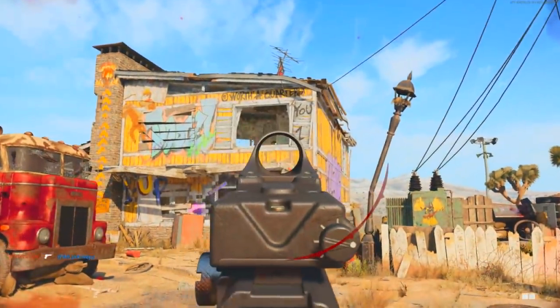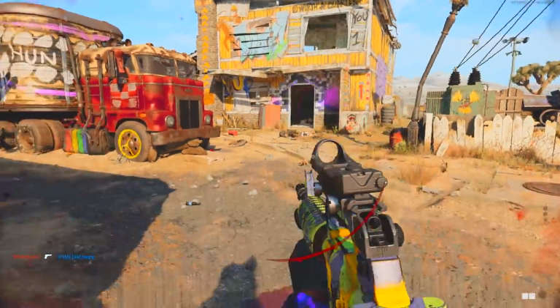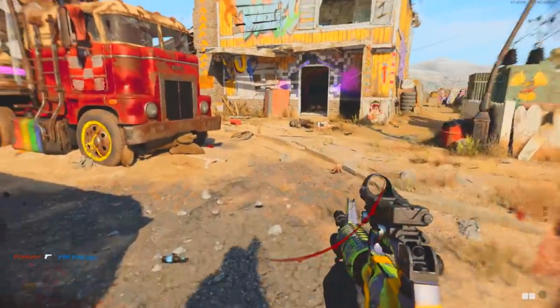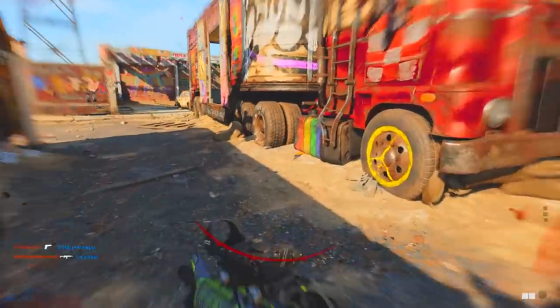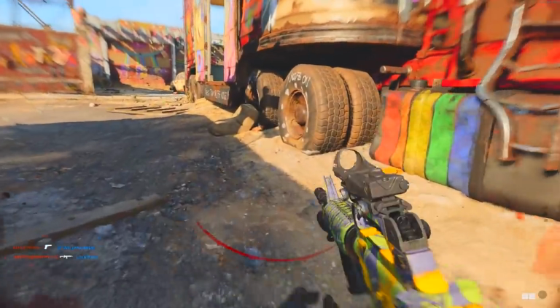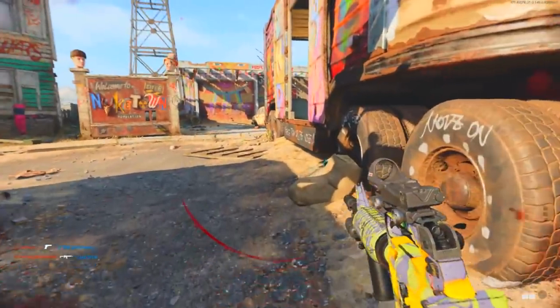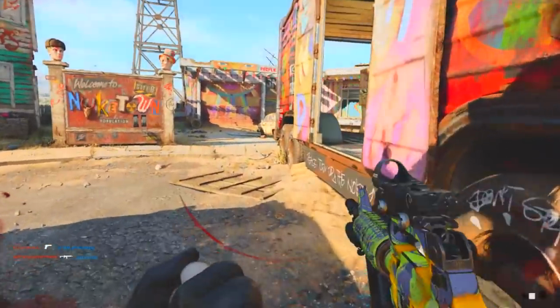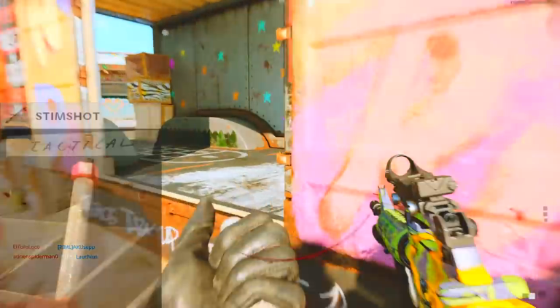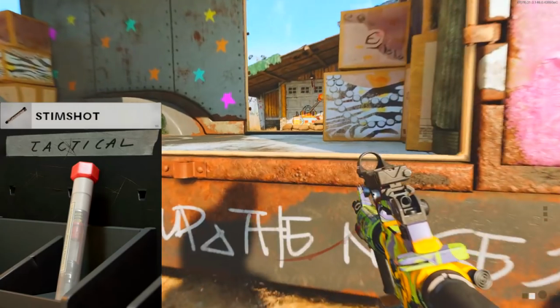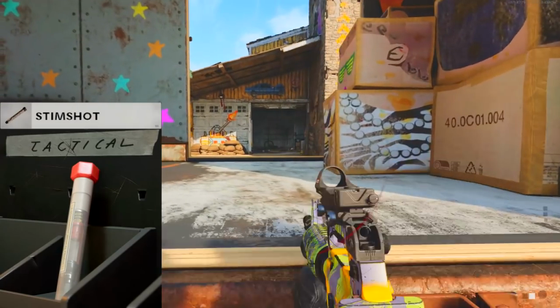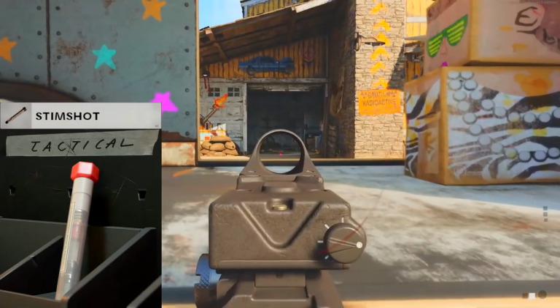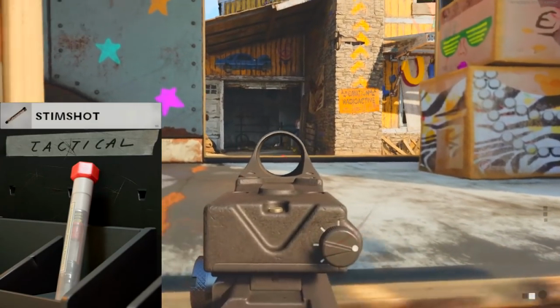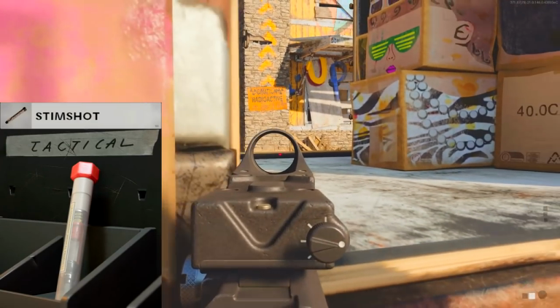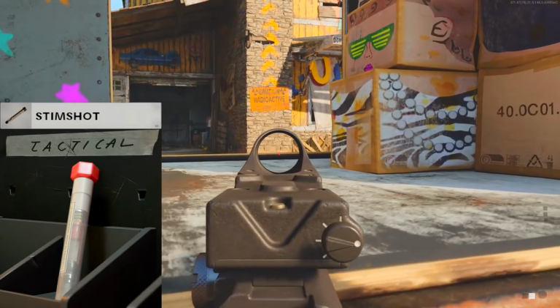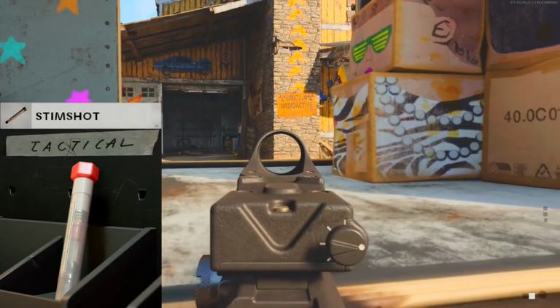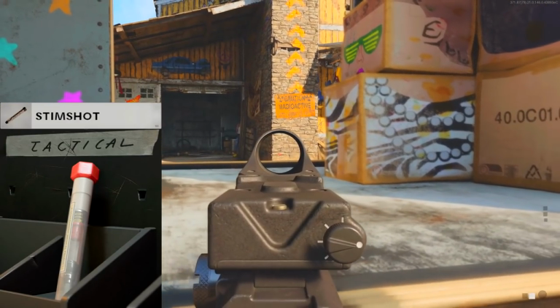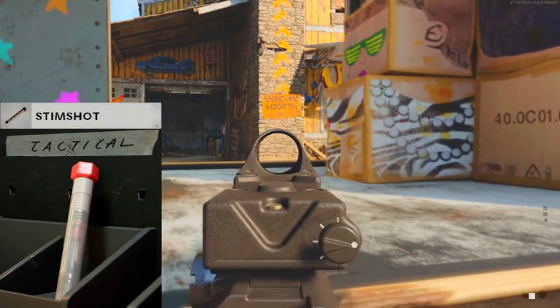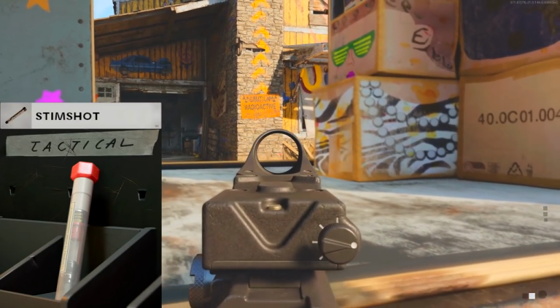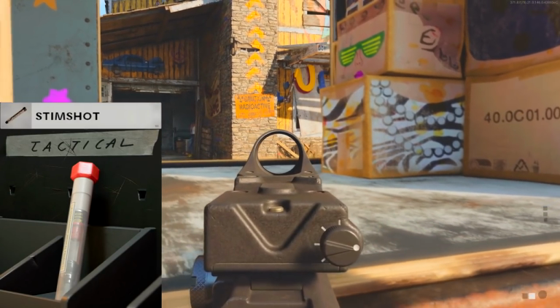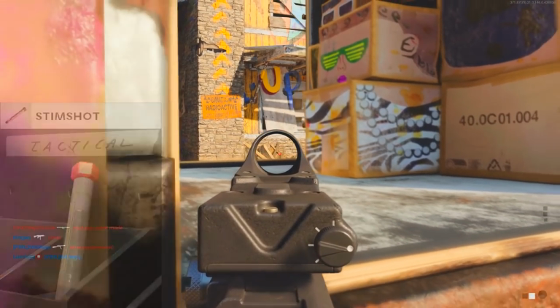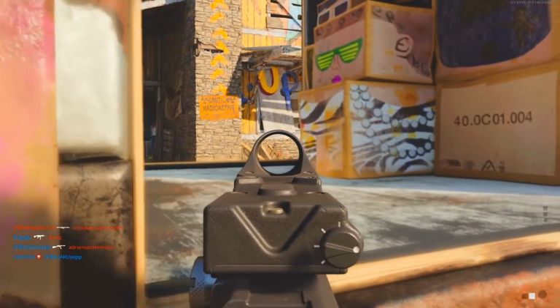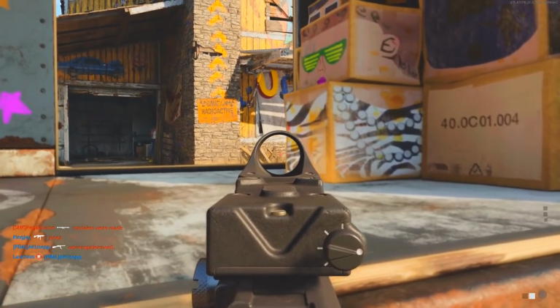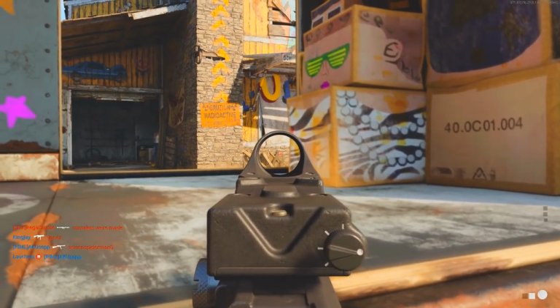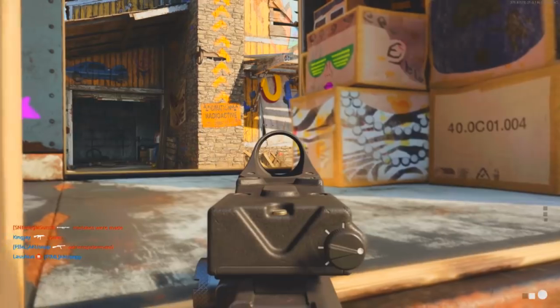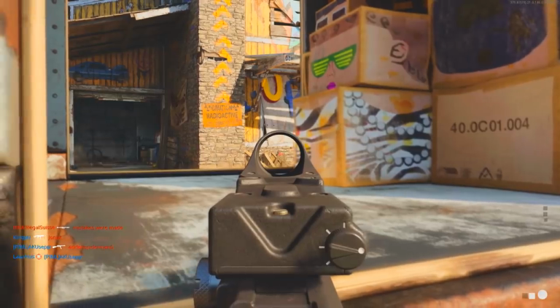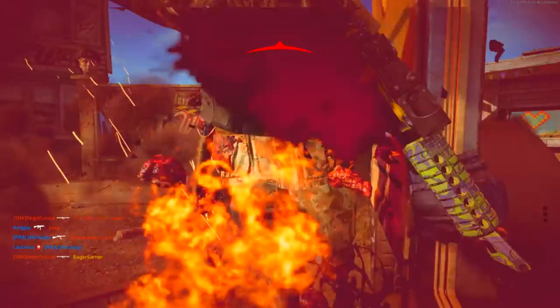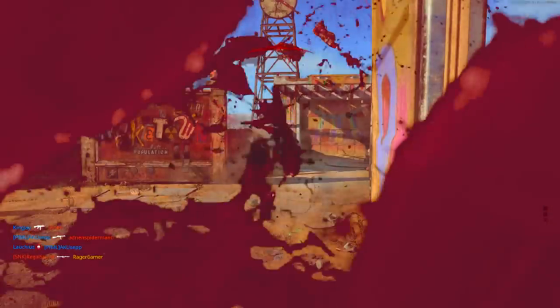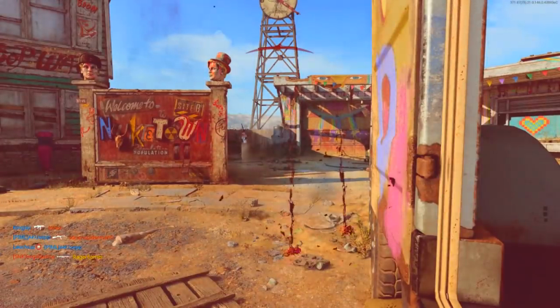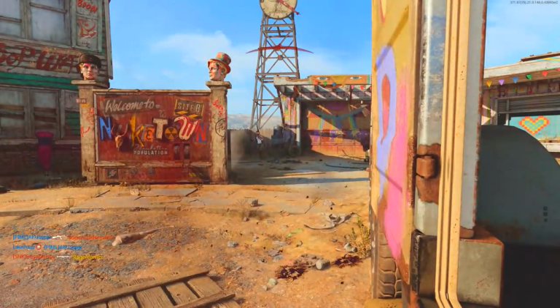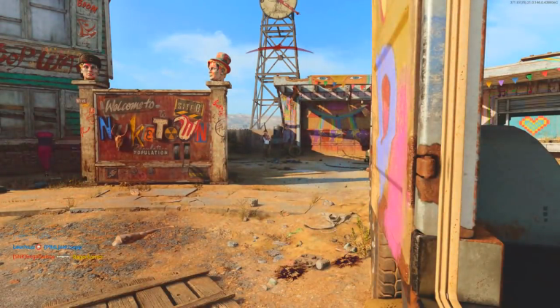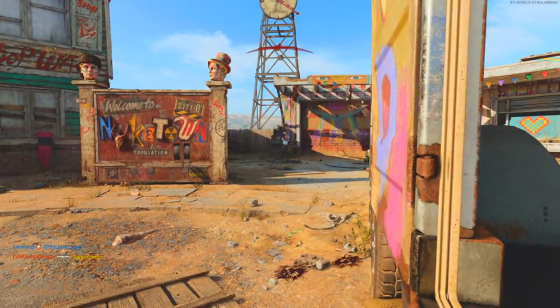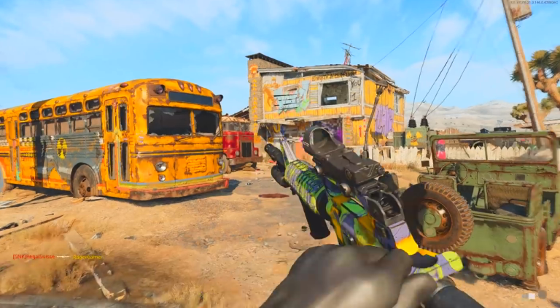For equipment, put on a Stim Shot as your tactical so you can quickly heal after taking heavy damage in a gunfight — though this isn't crucial. For the field upgrade, use a Field Mic to help find more enemies.